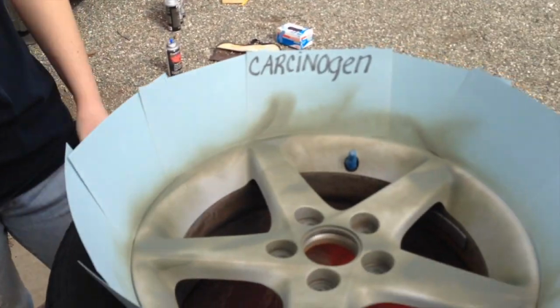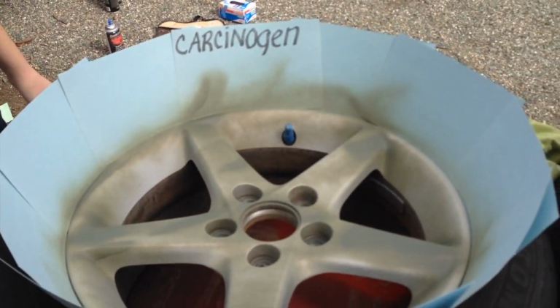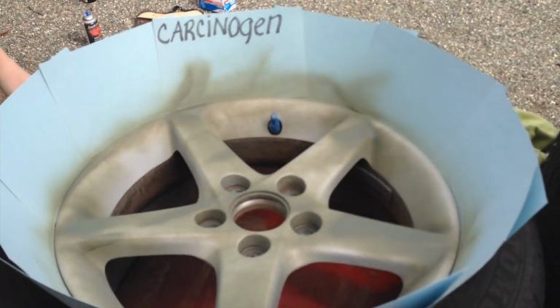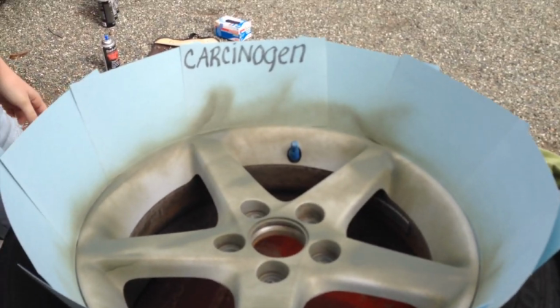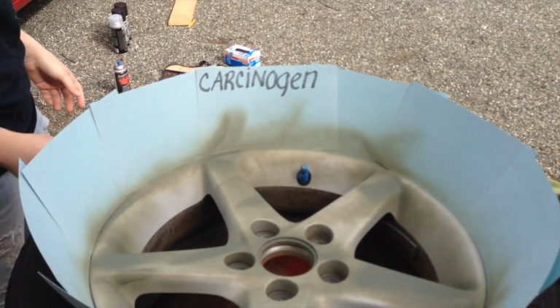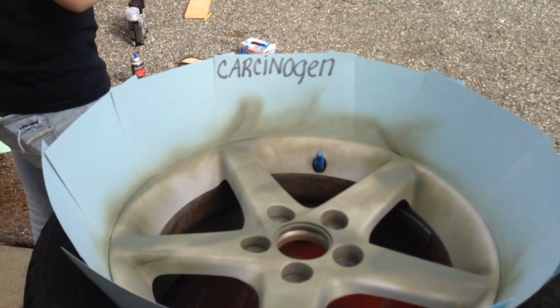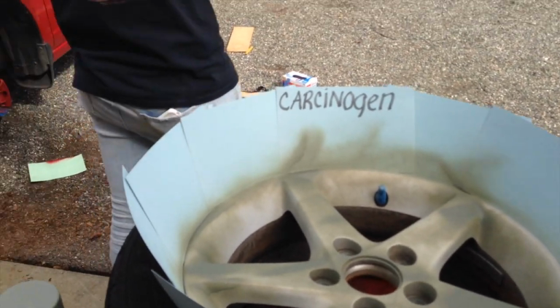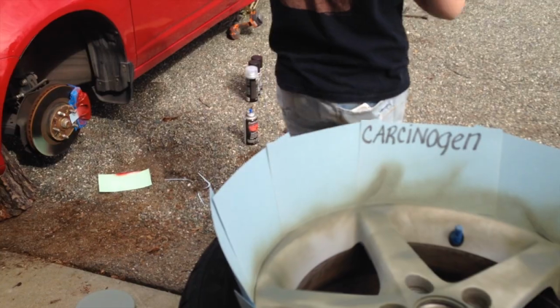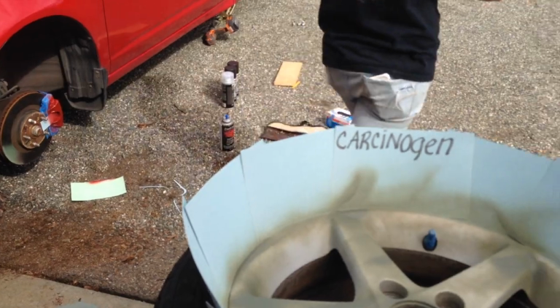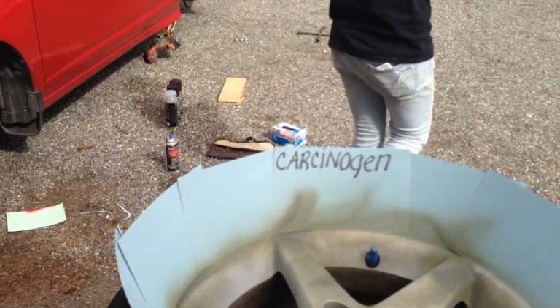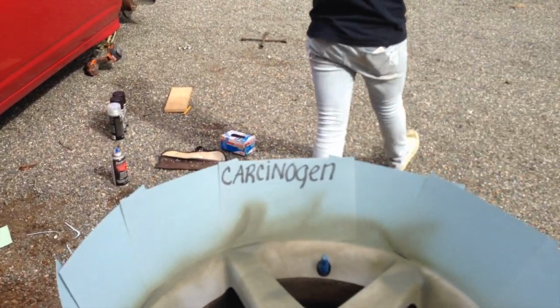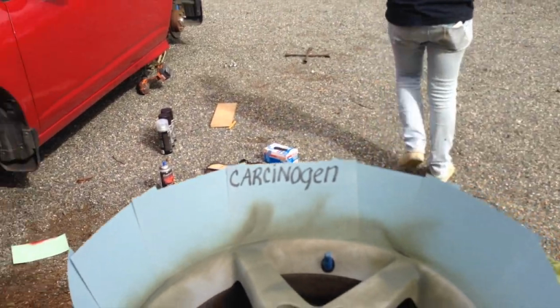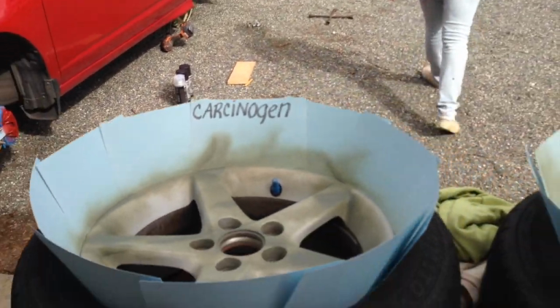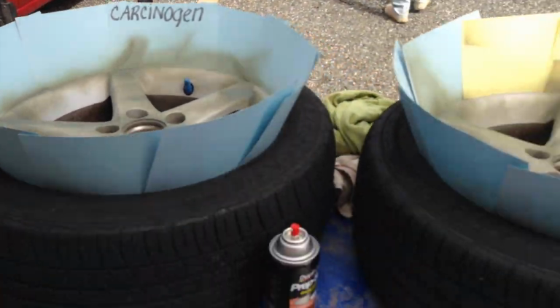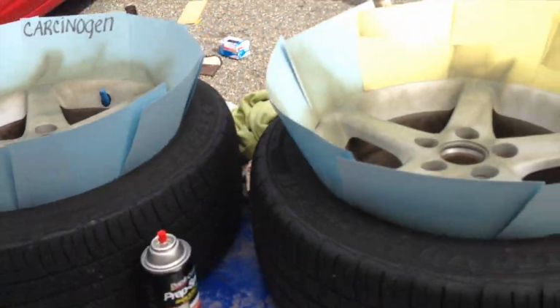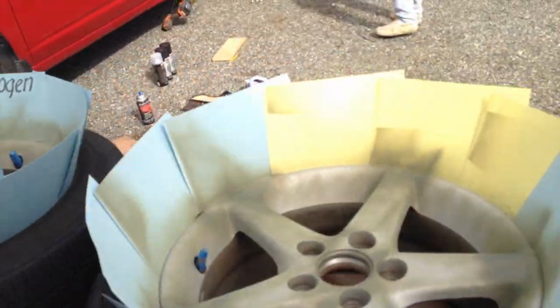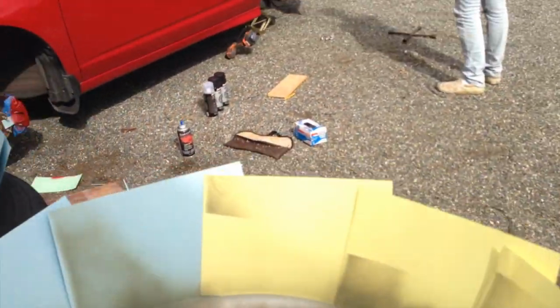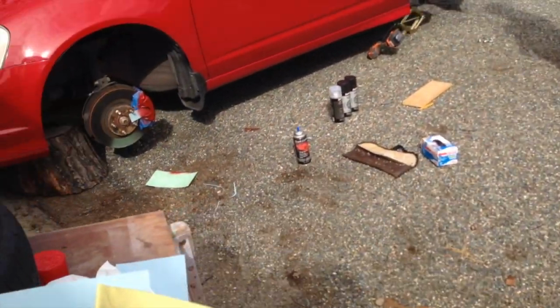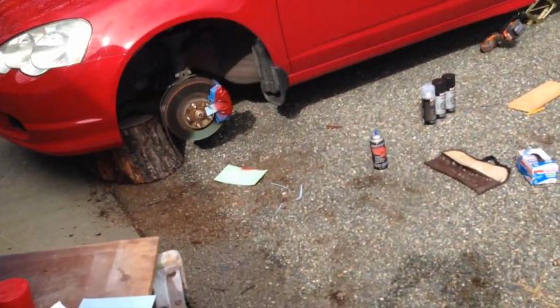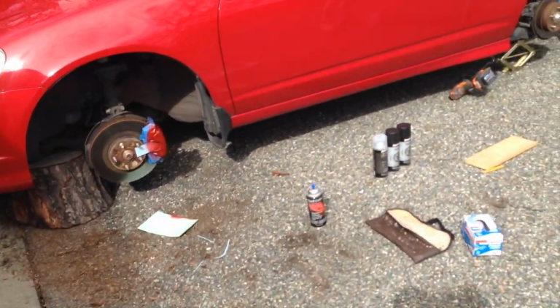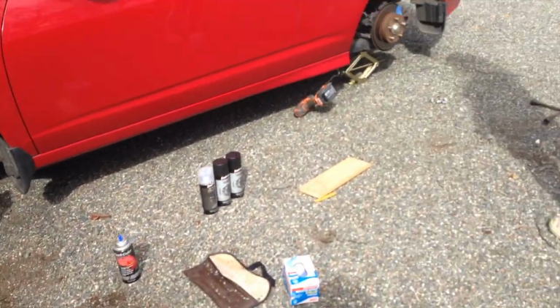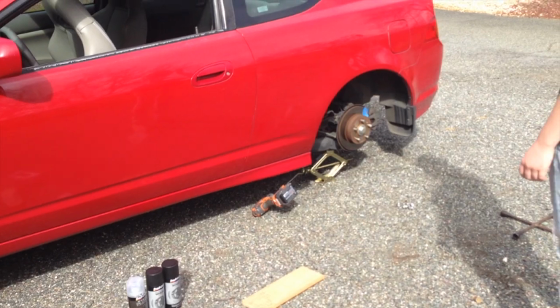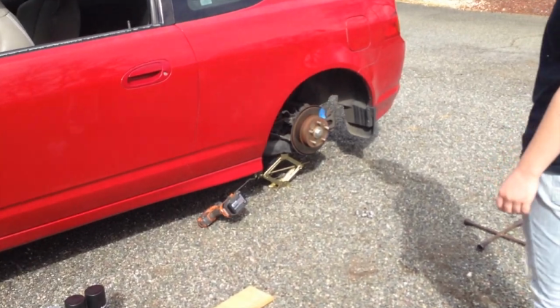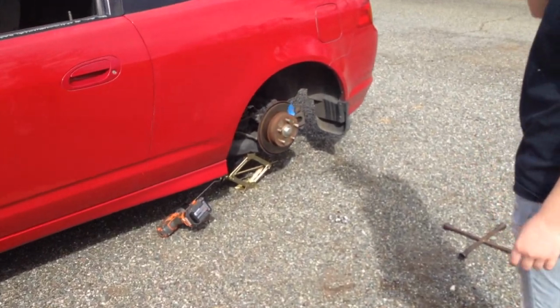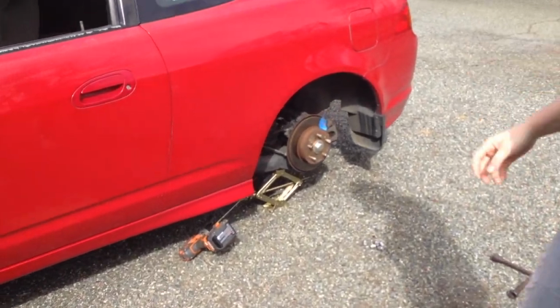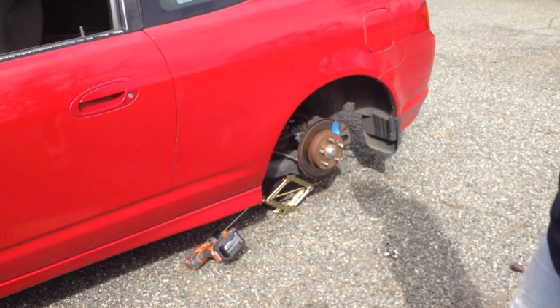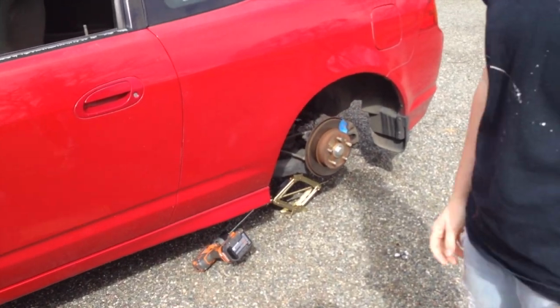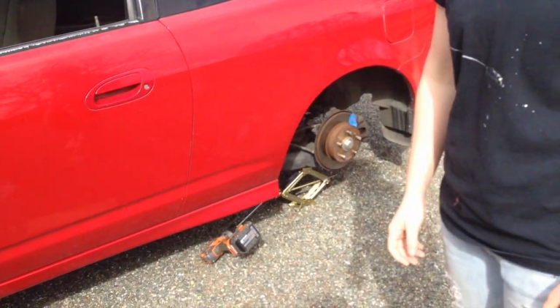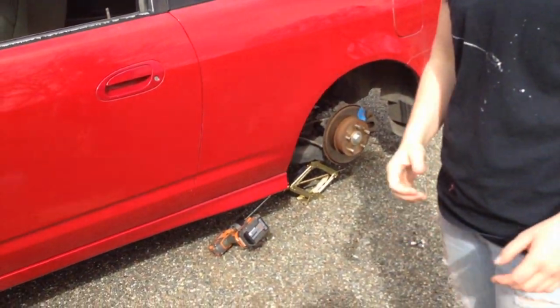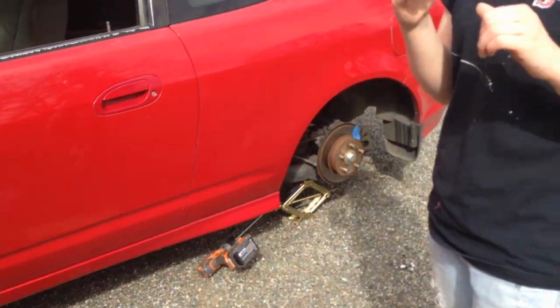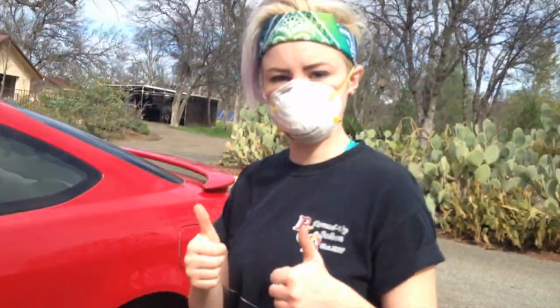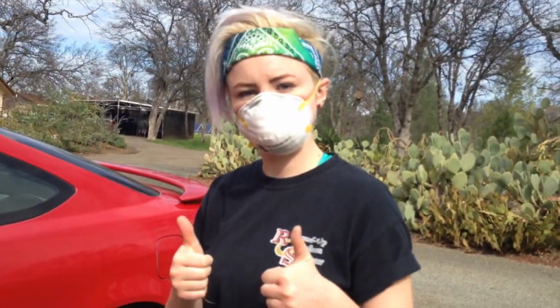Gotta wait until the first coat dries. Probably see you when we paint the next caliper.